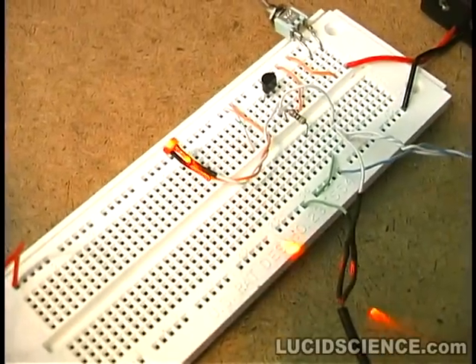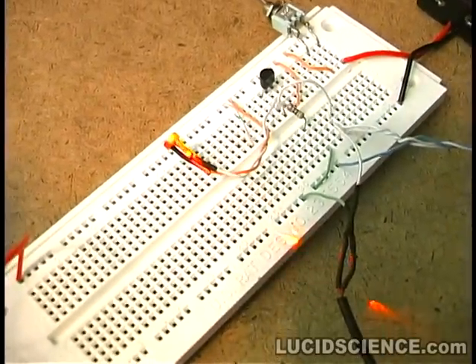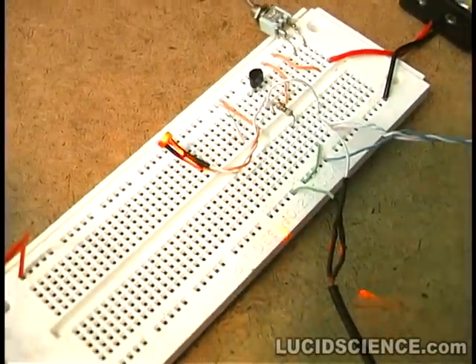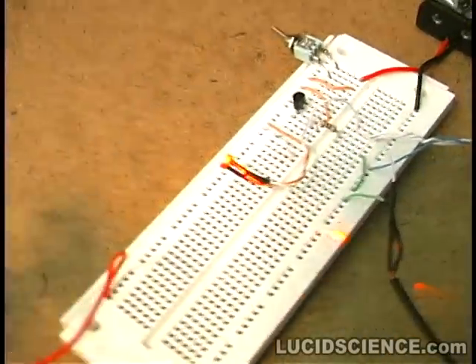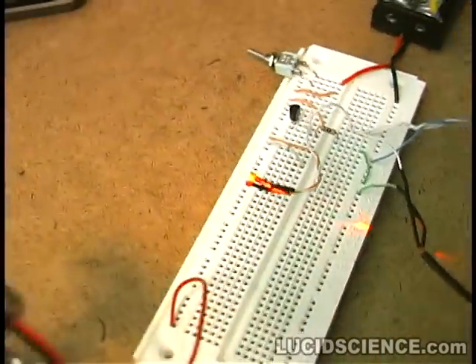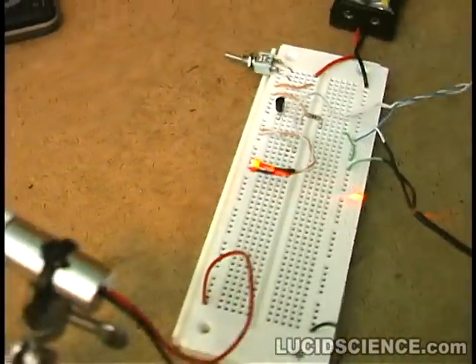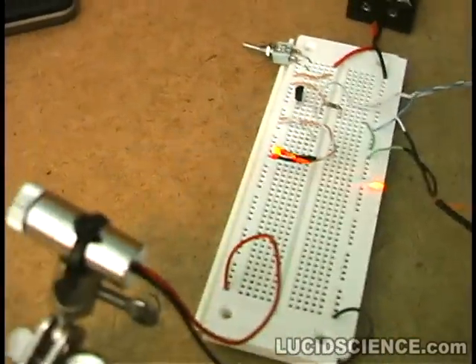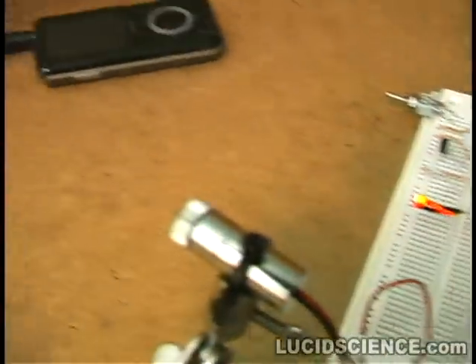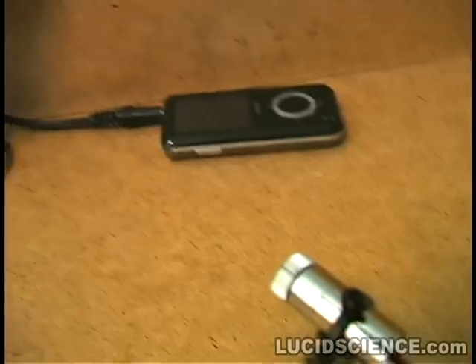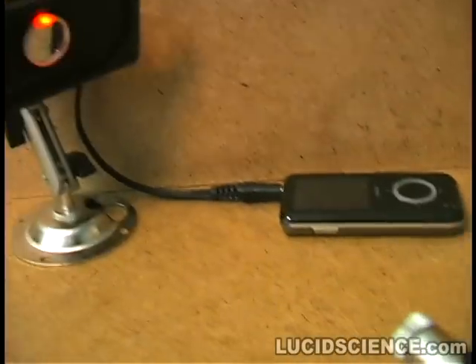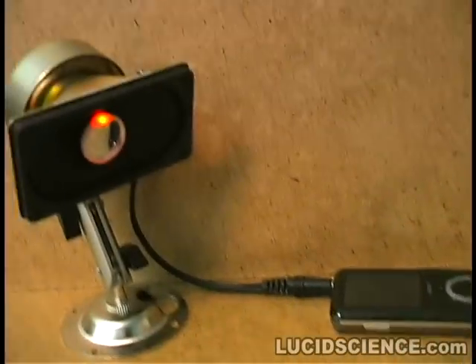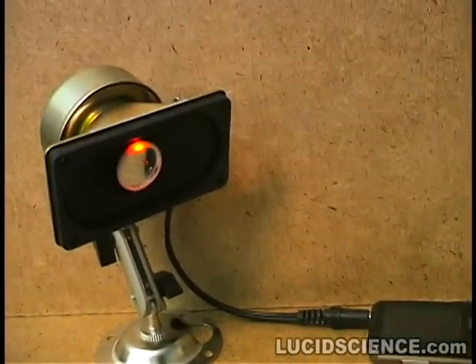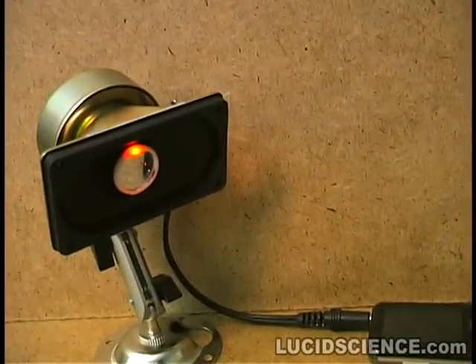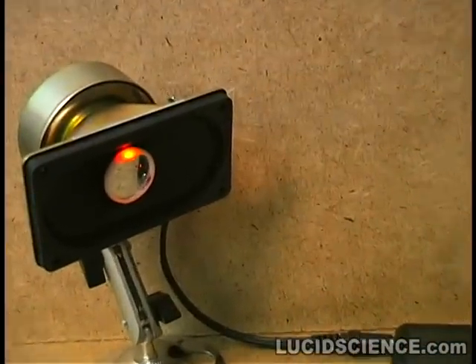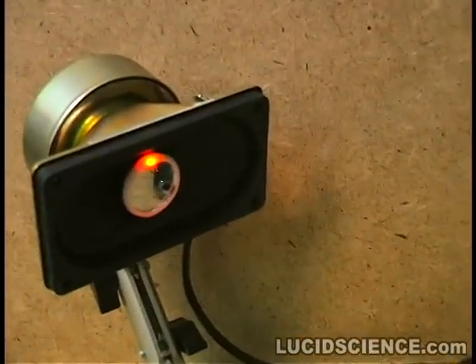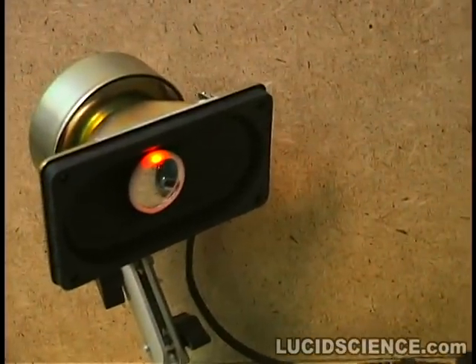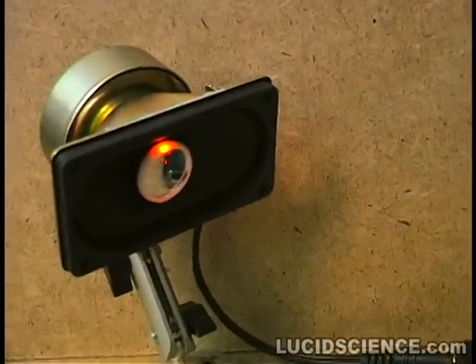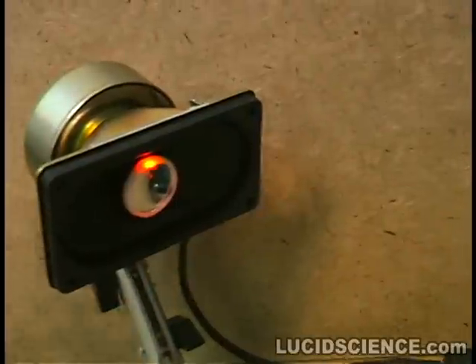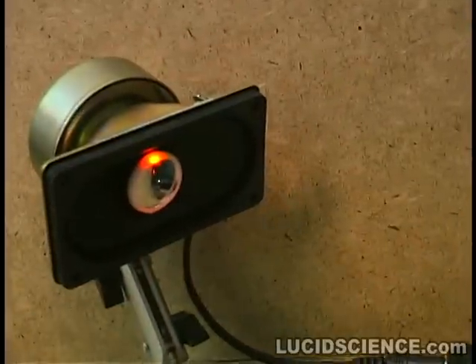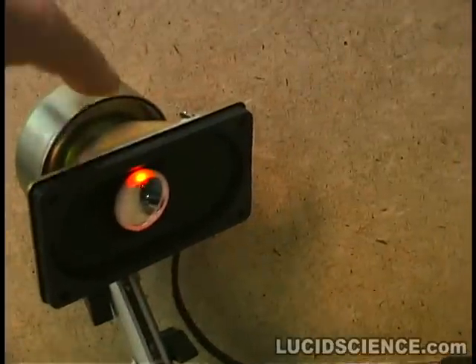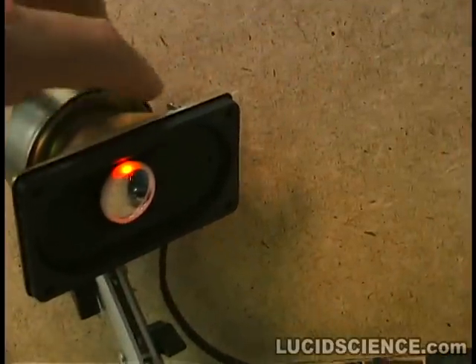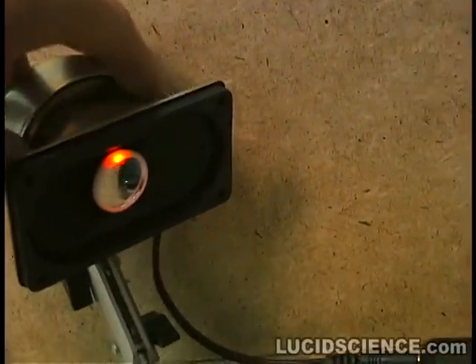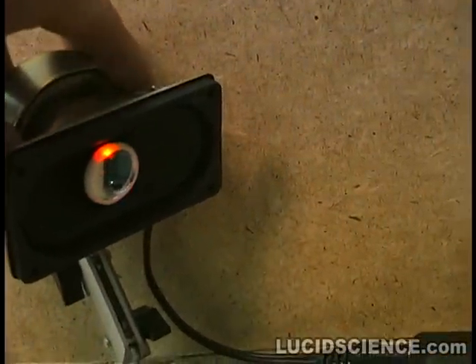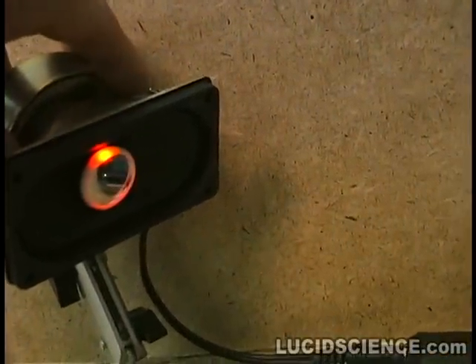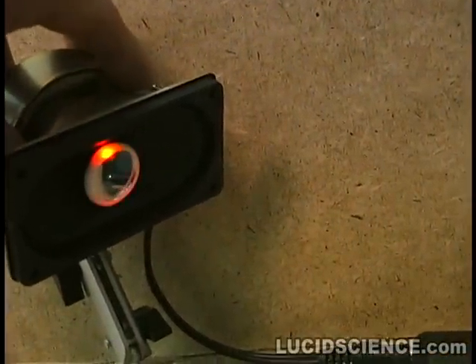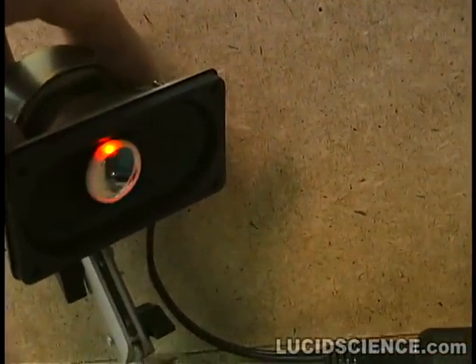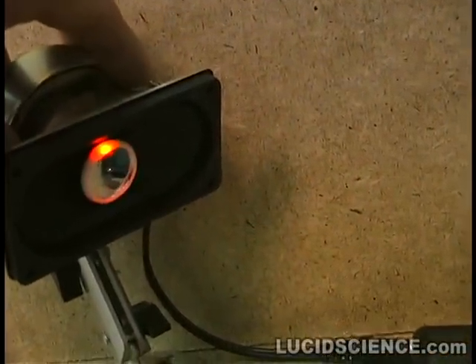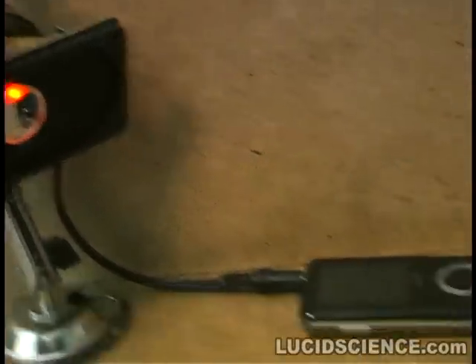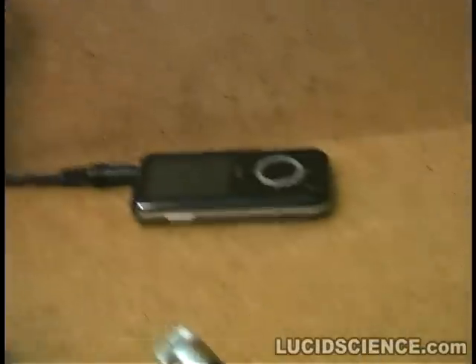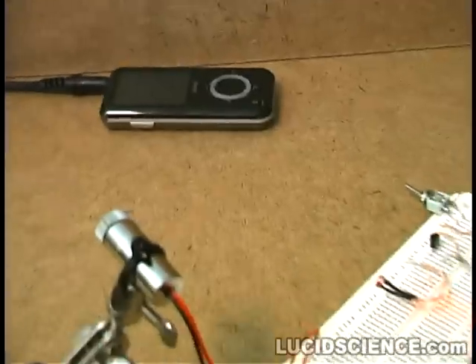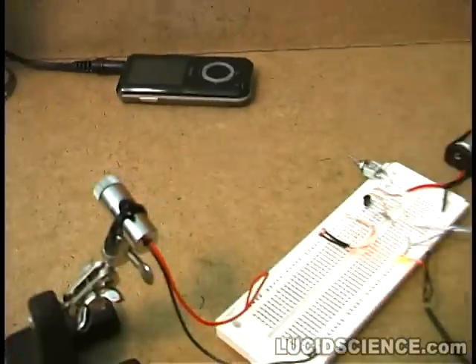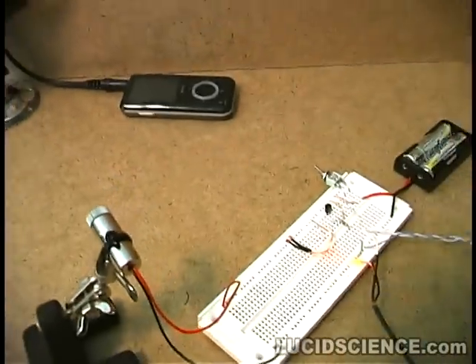For optimal results, the laser beam needs to cover only part of the photosensor. Alignment is the key to making this system work properly.